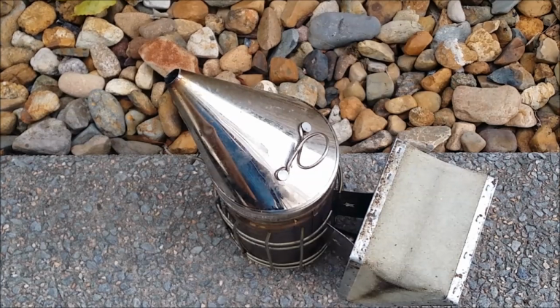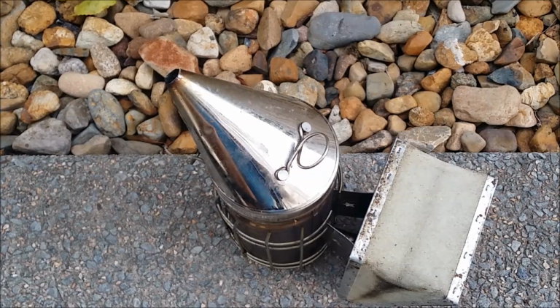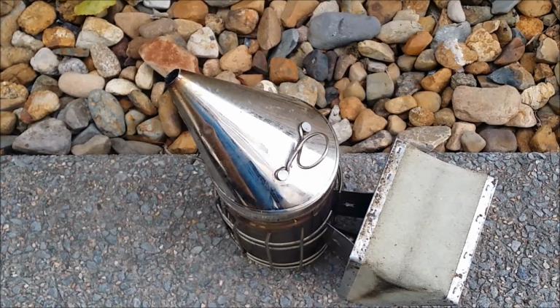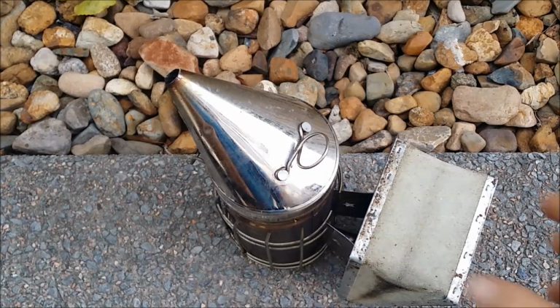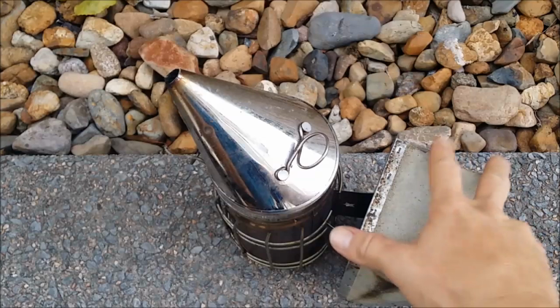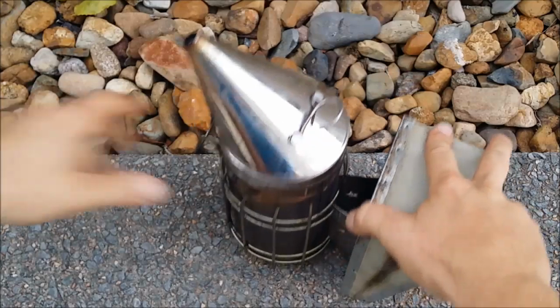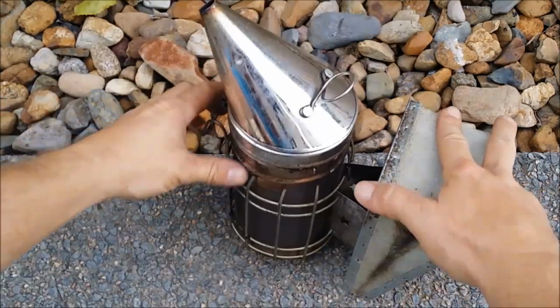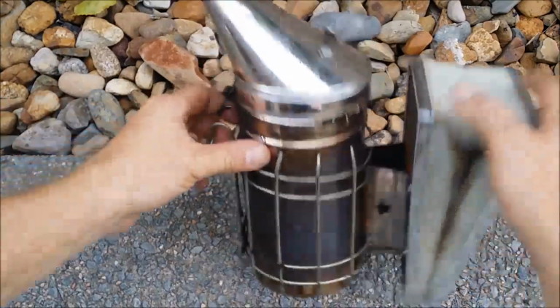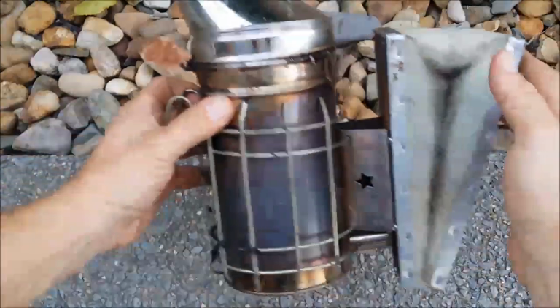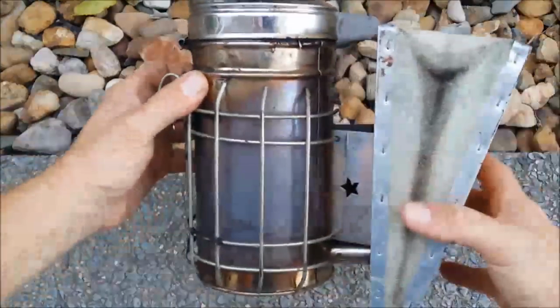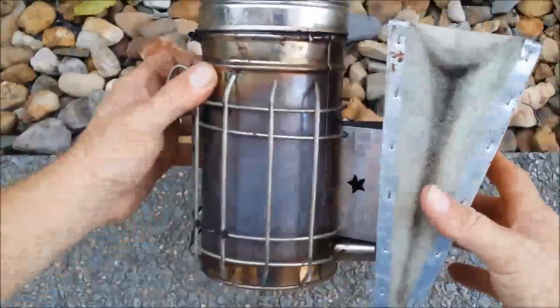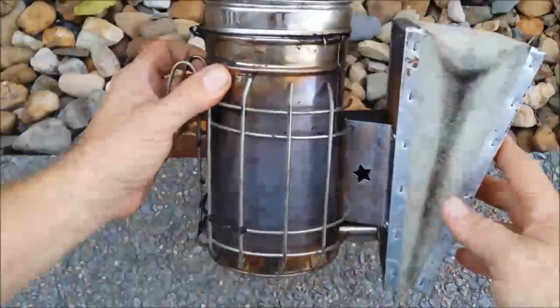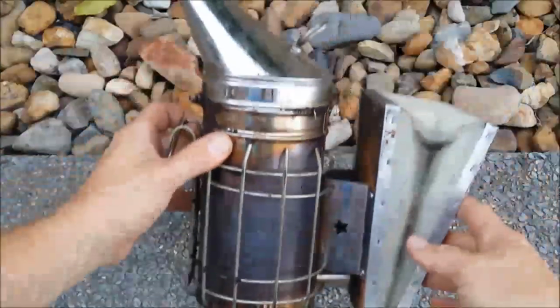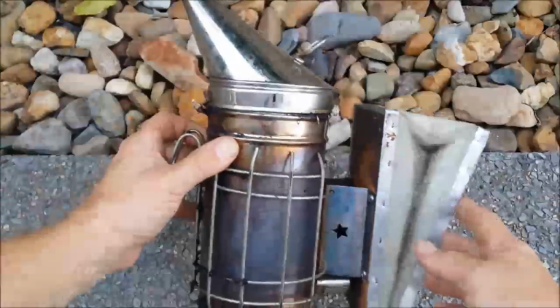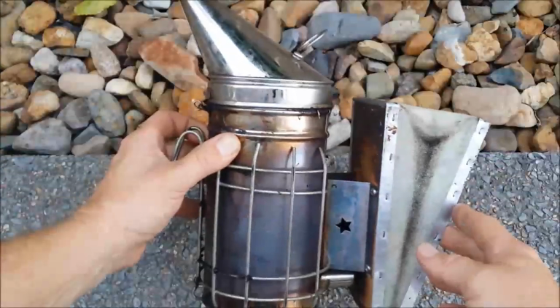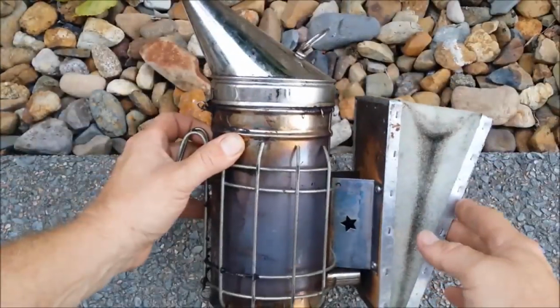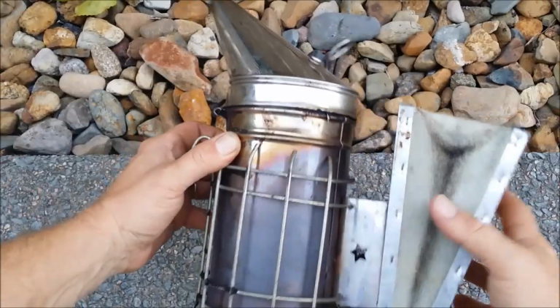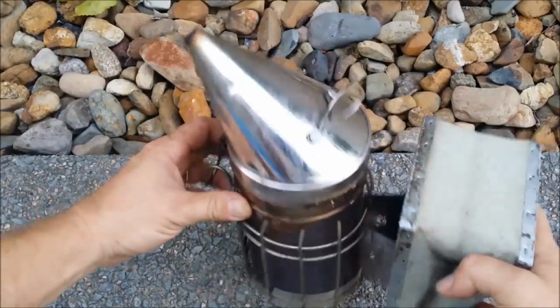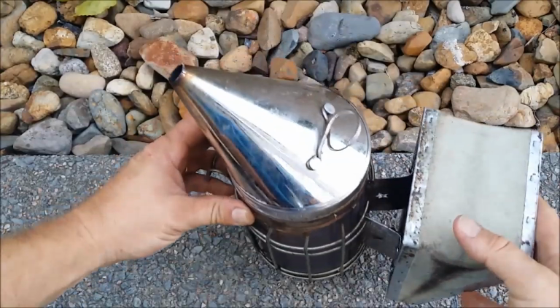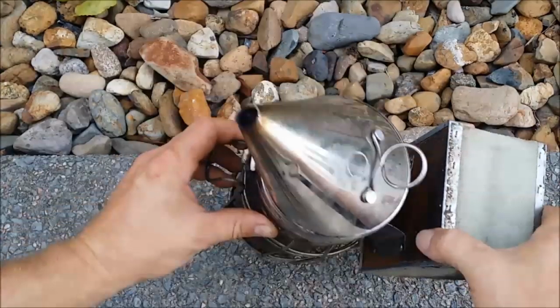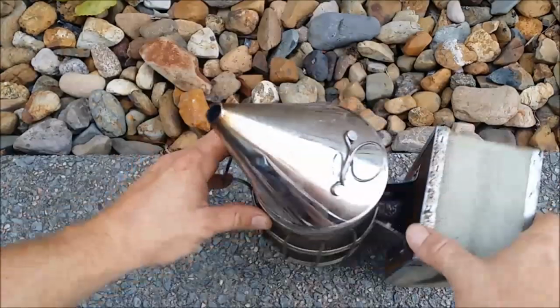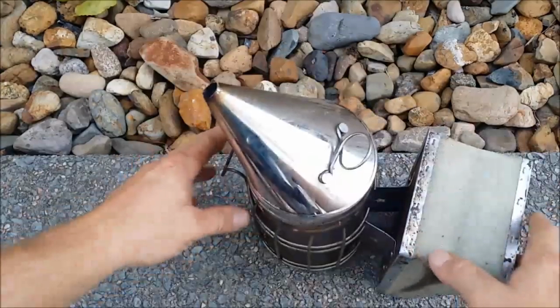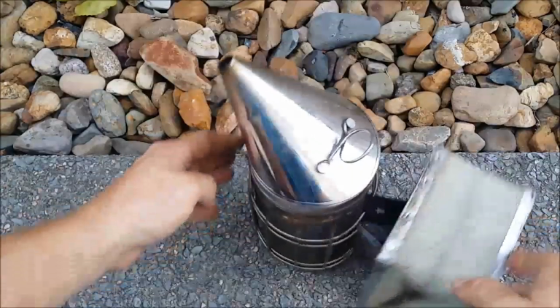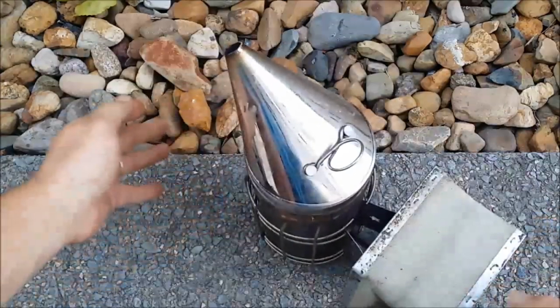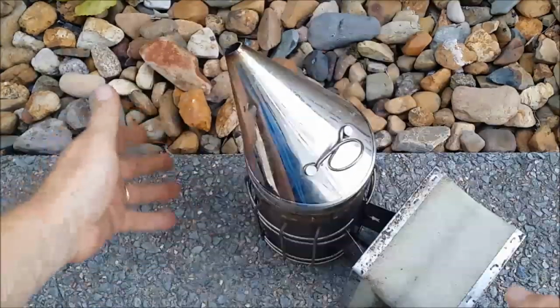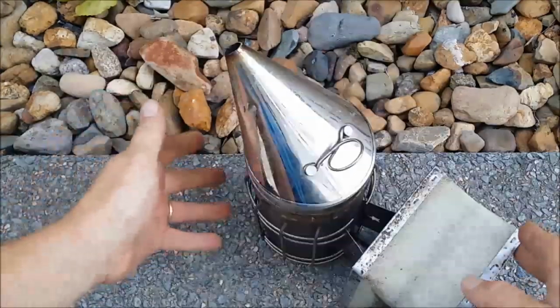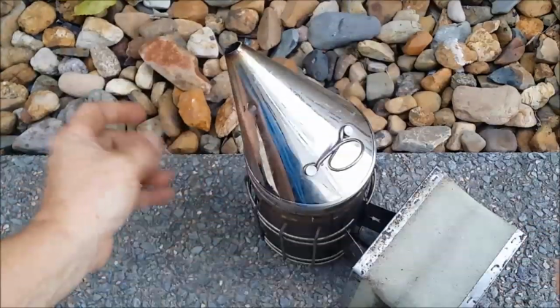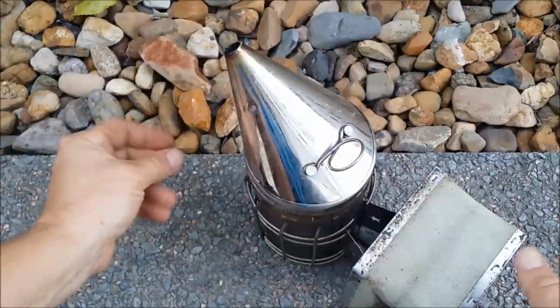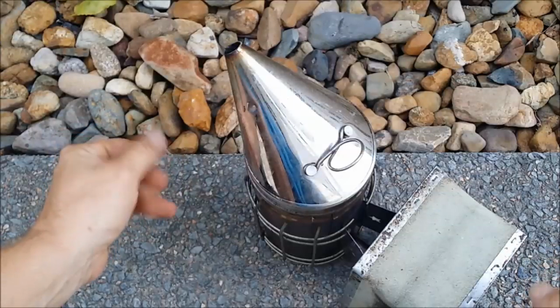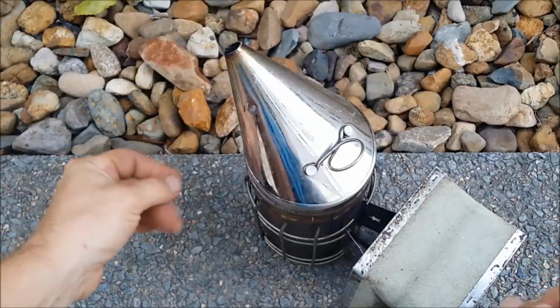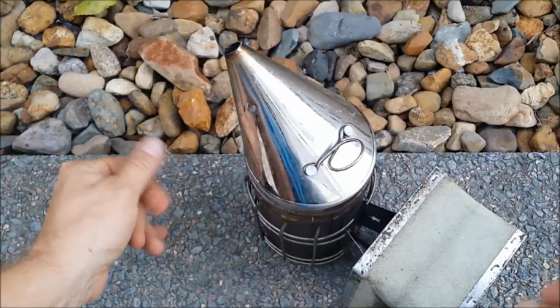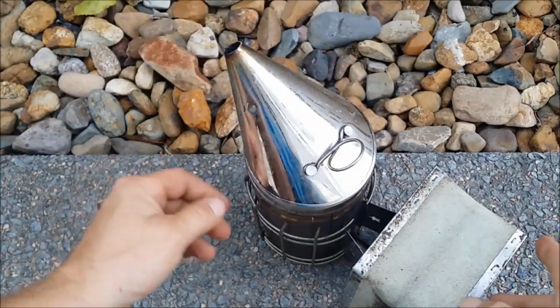Hello everyone, just going through my tools at the moment and I thought I would share with you just a small interesting thing about the smoker.